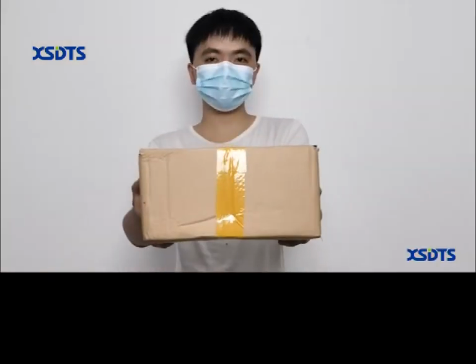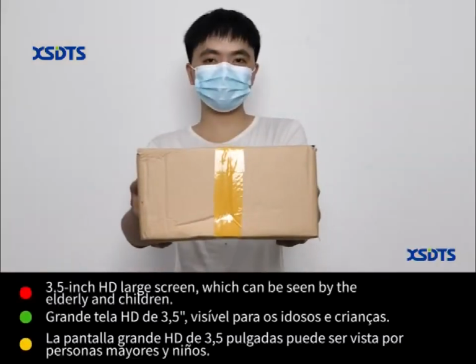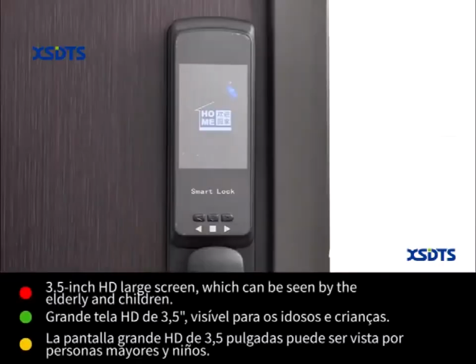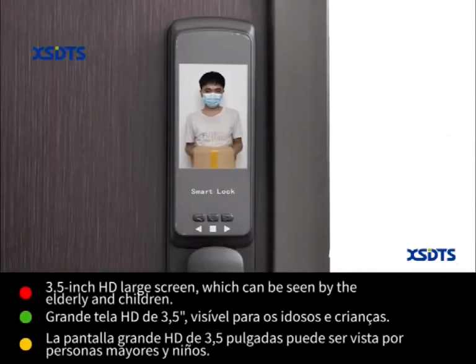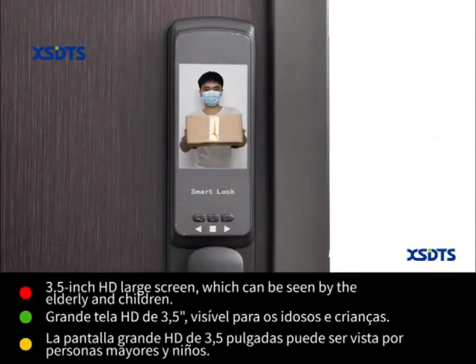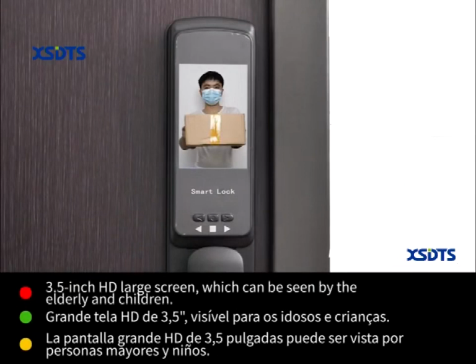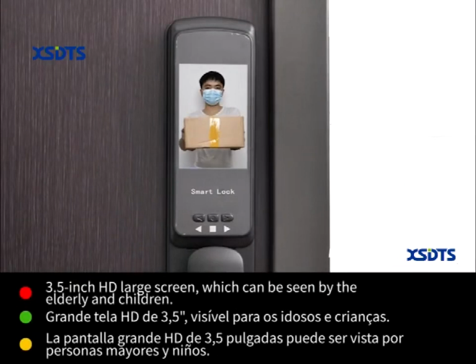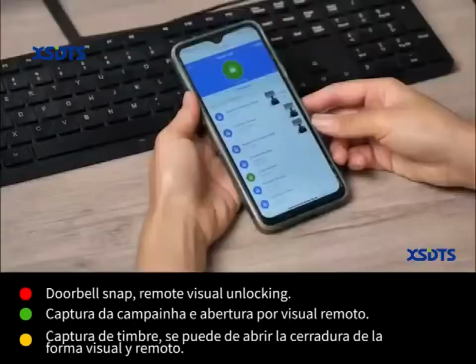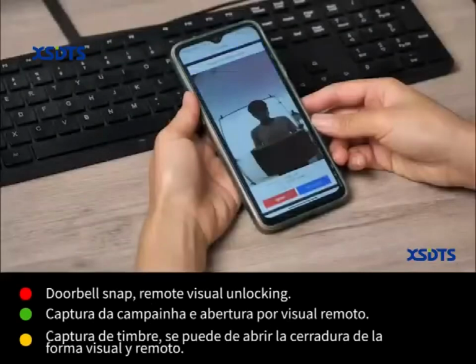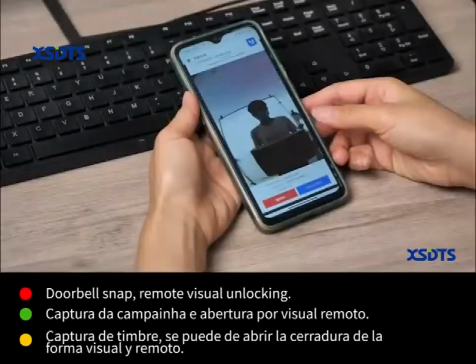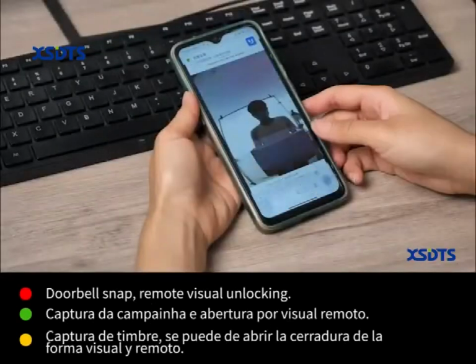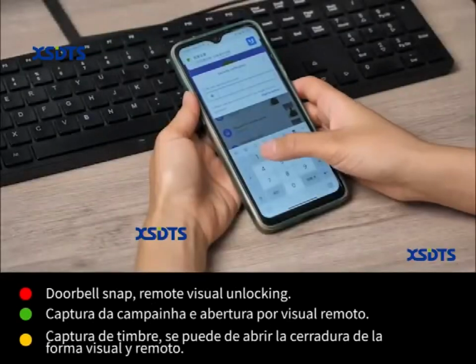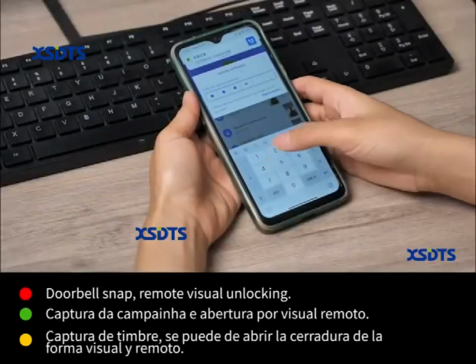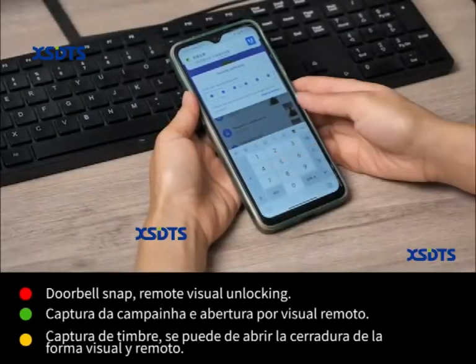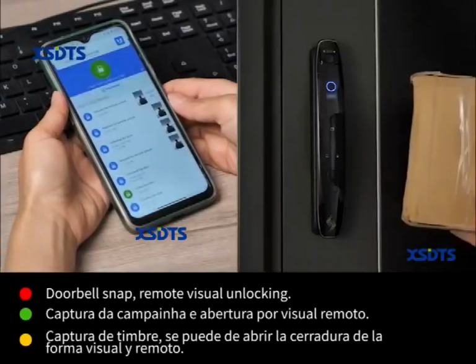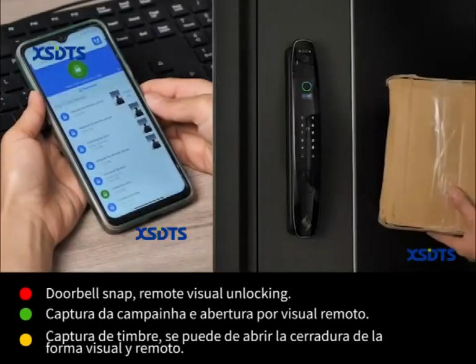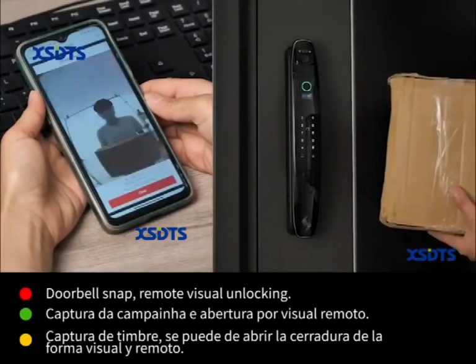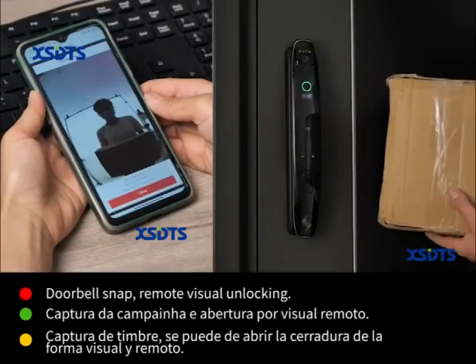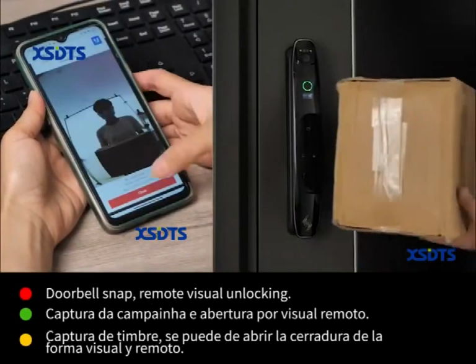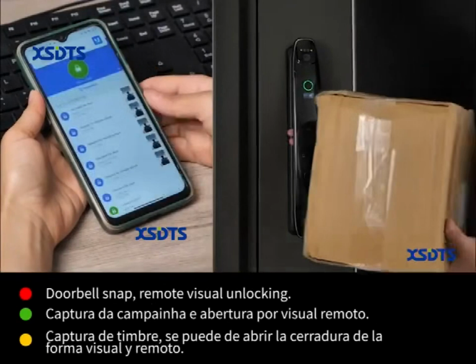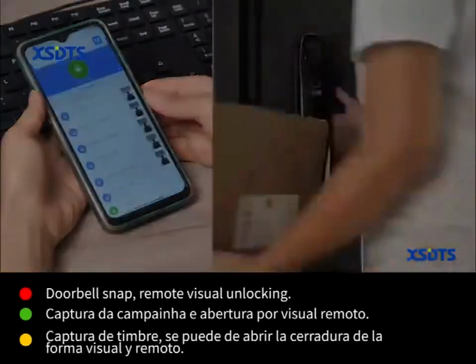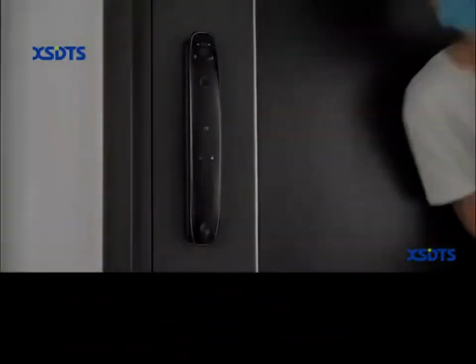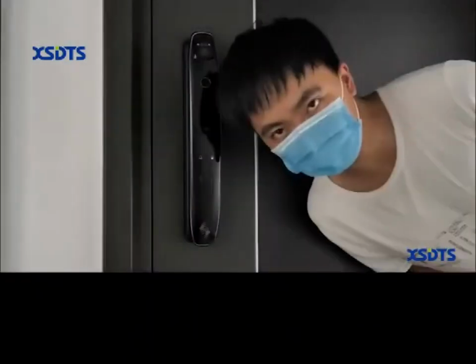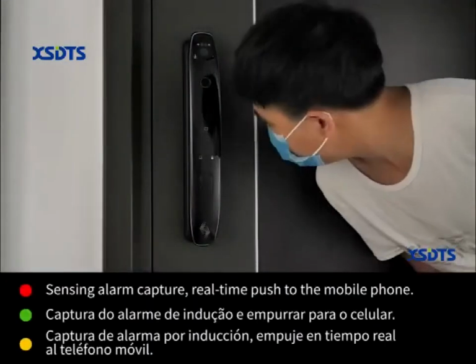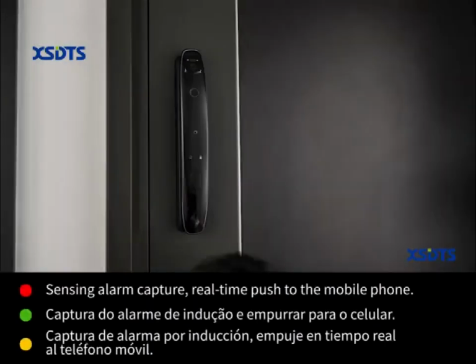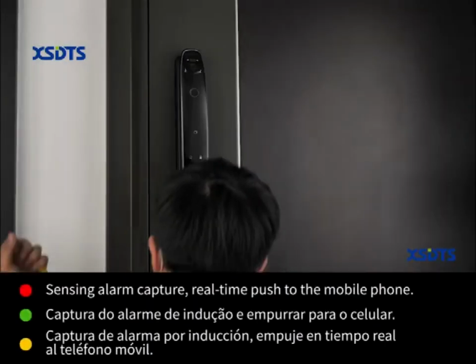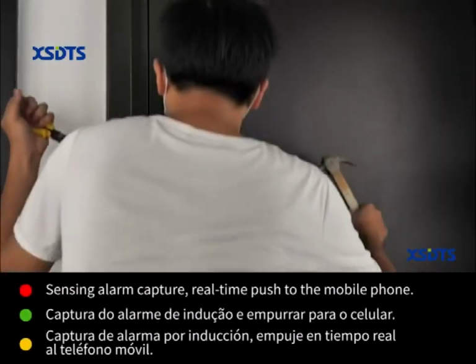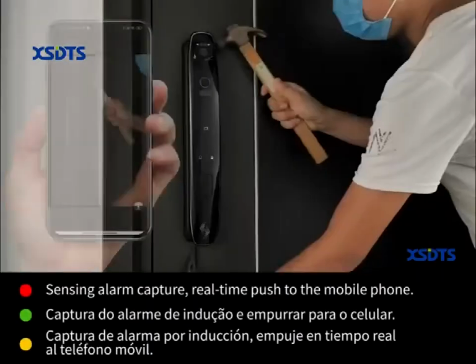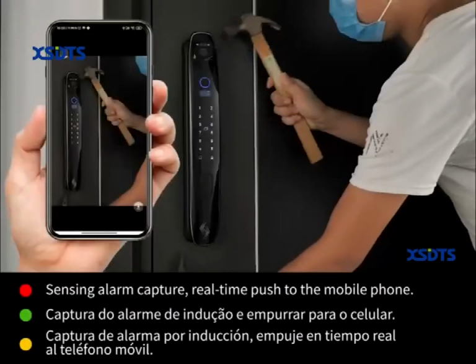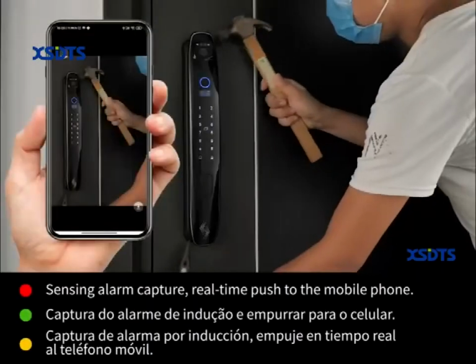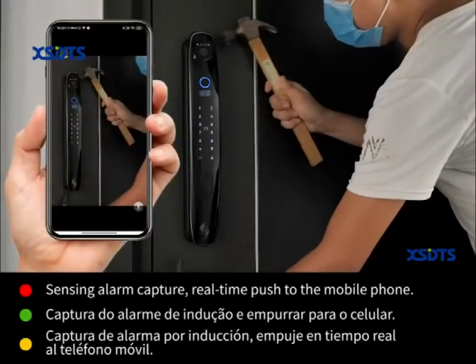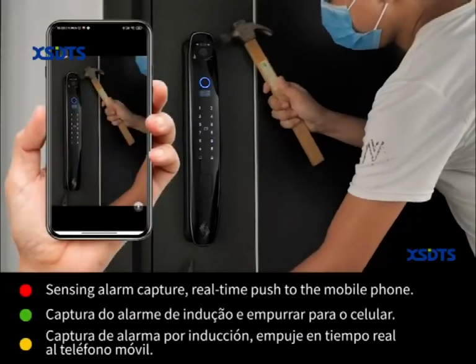3.5 inch HD lock screen. Doorbell snap. Remote visual unlocking. Sensing alarm capture. Real-time push notifications to the mobile phone.